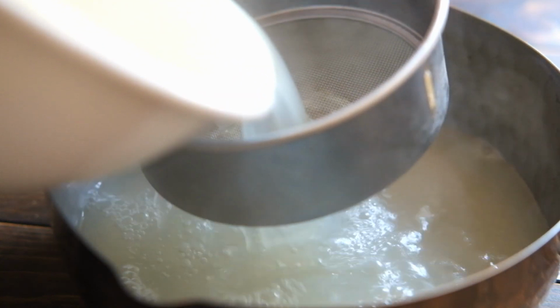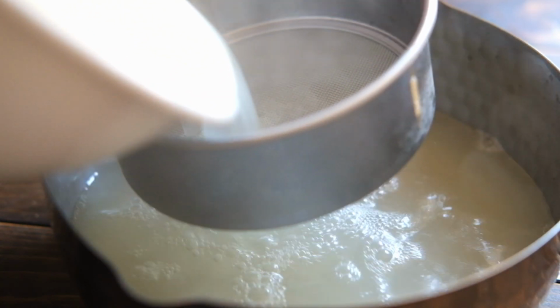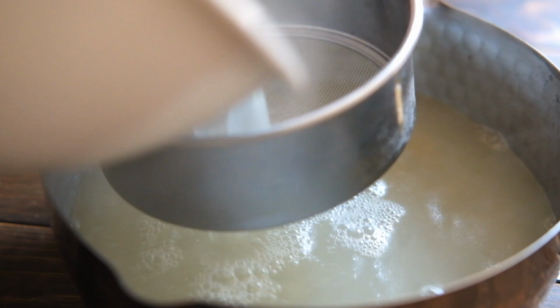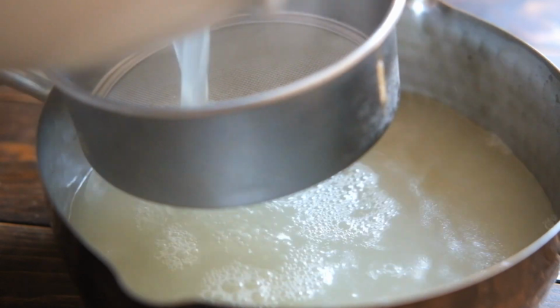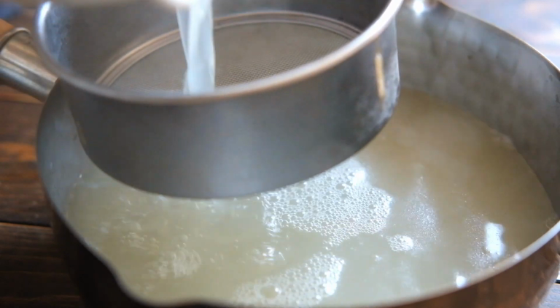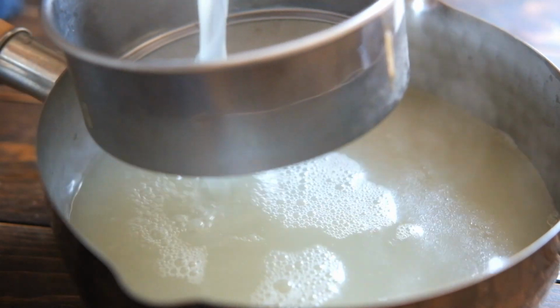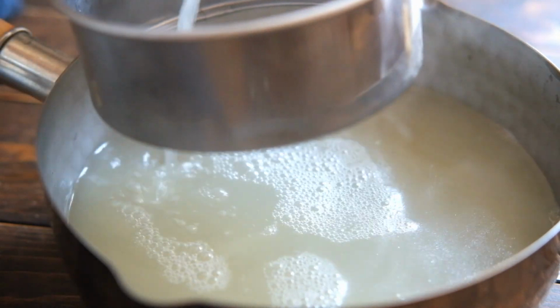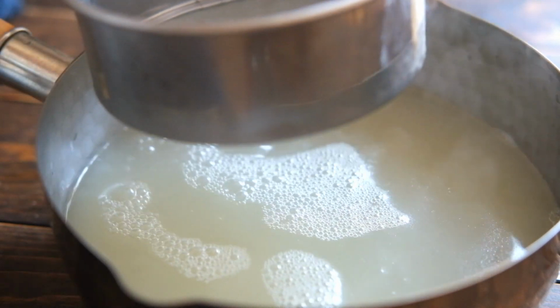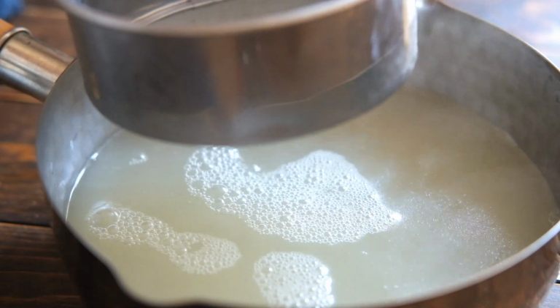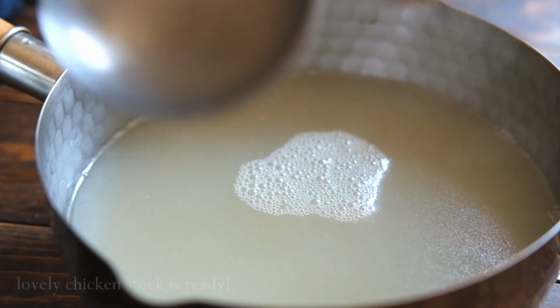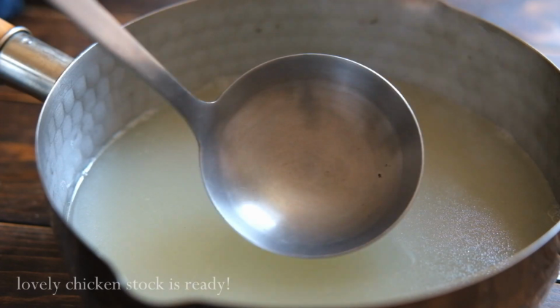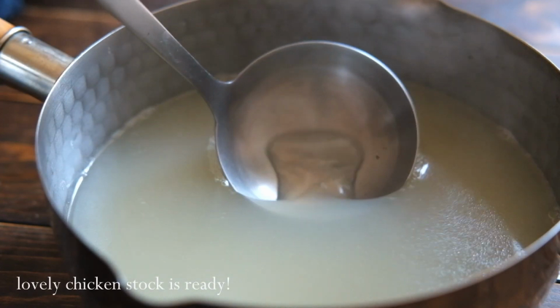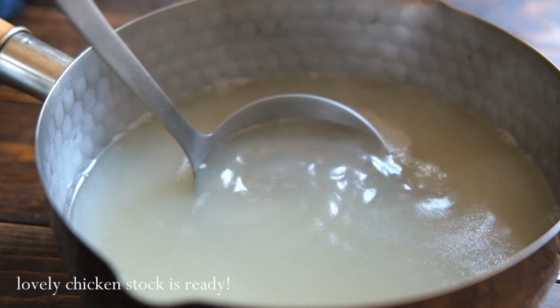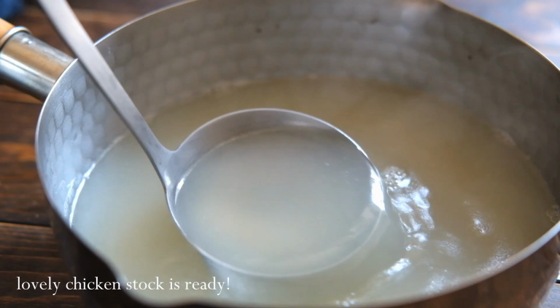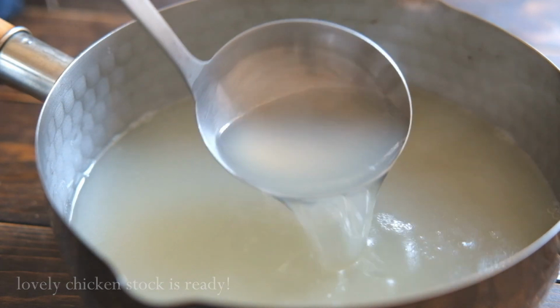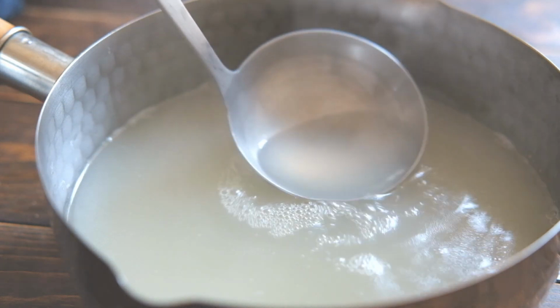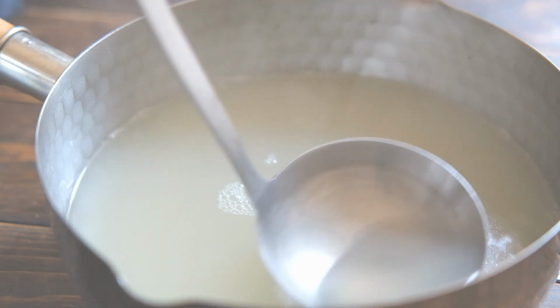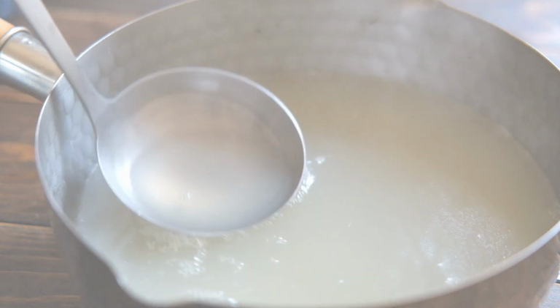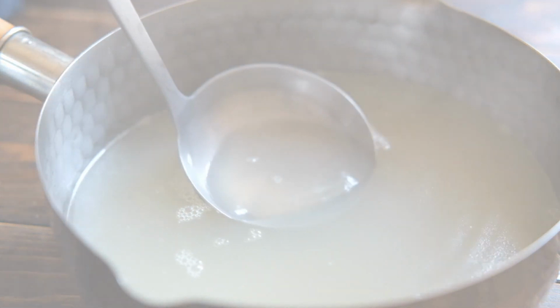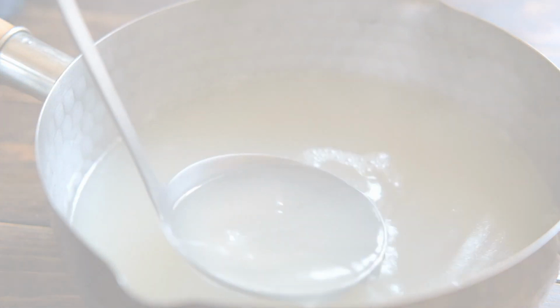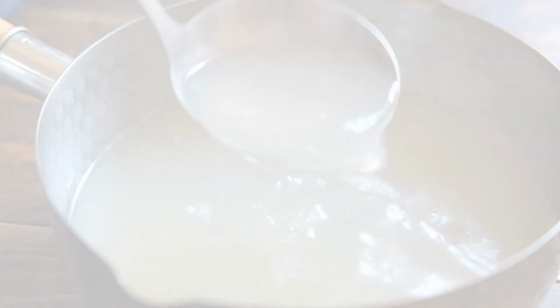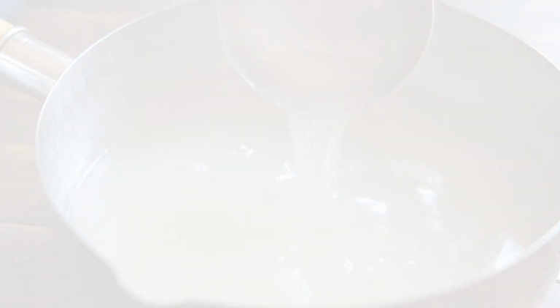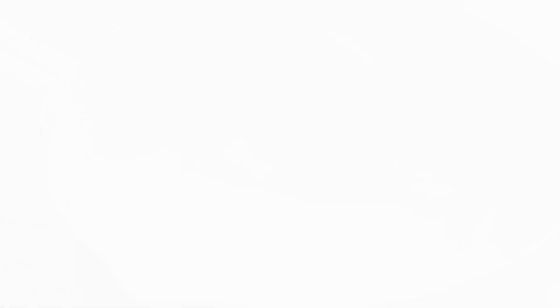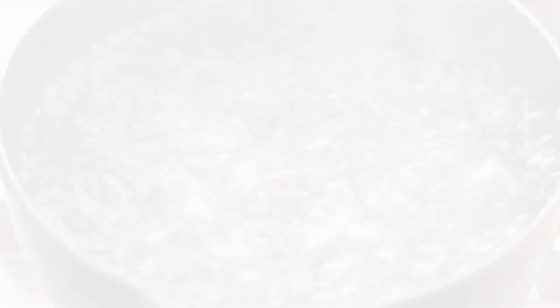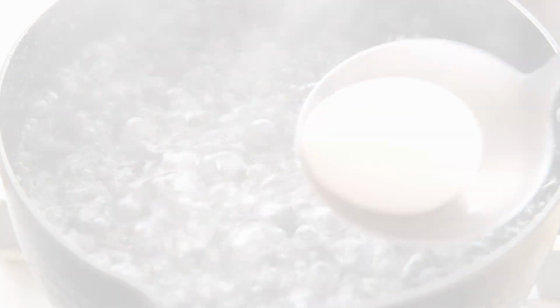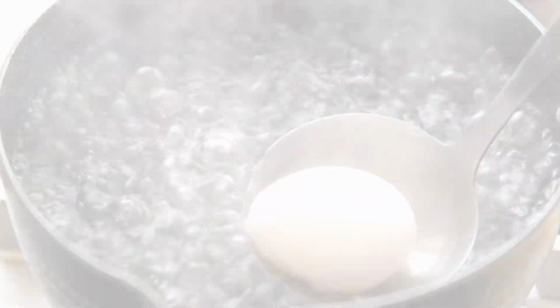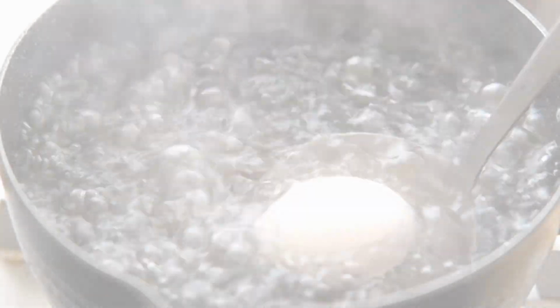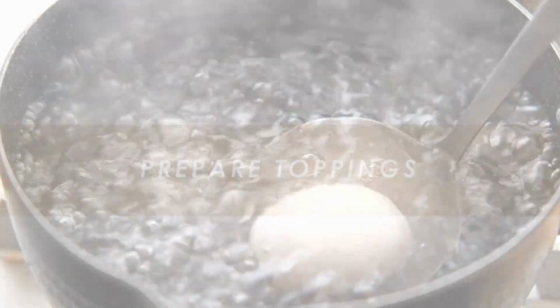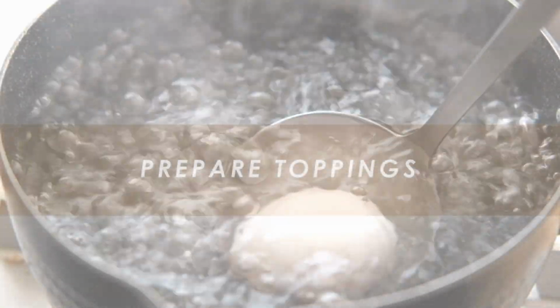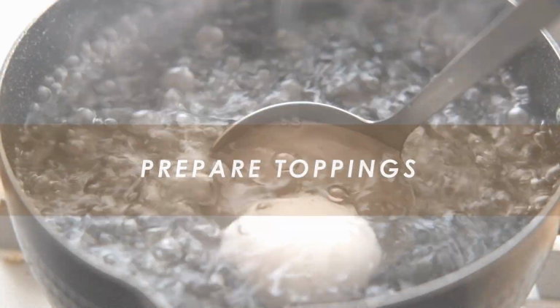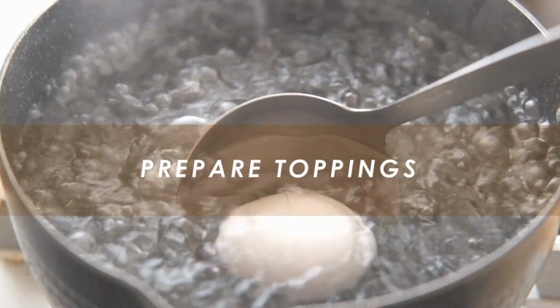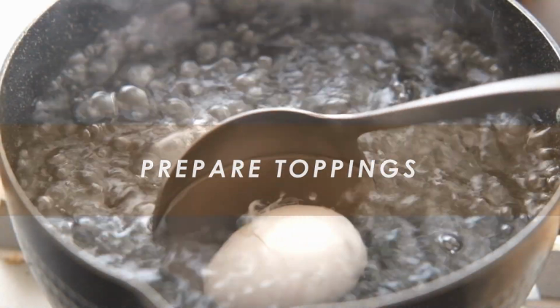I'm going to put the oil in the pan. Let's put a little bit of oil in it. Let's go.